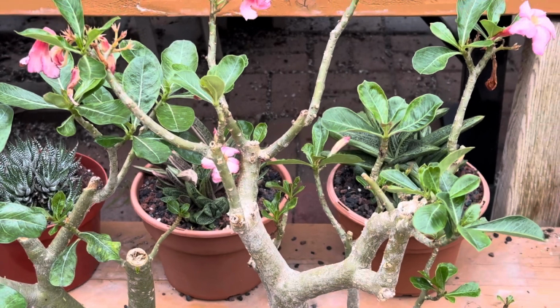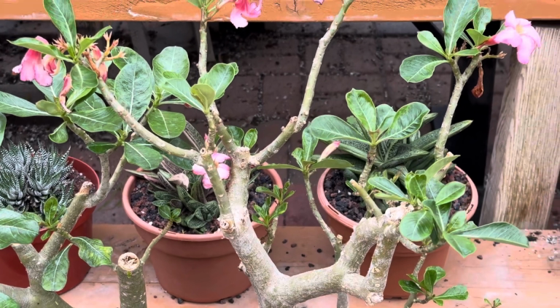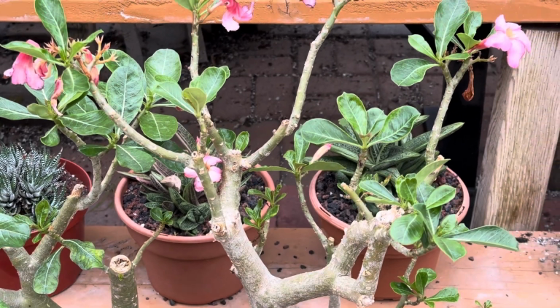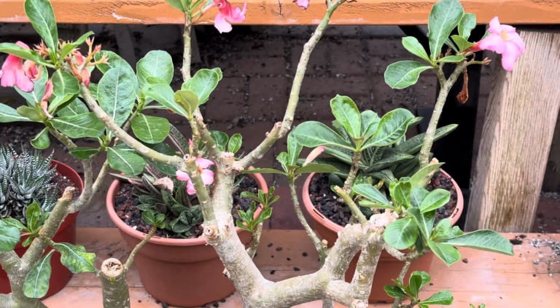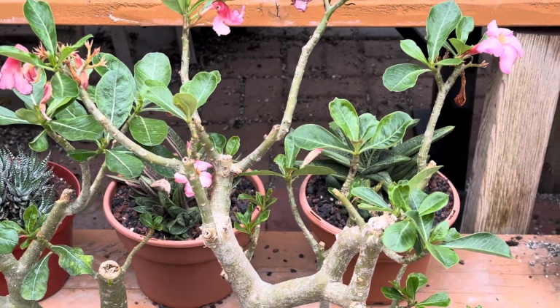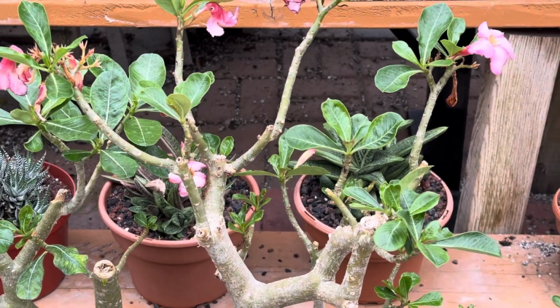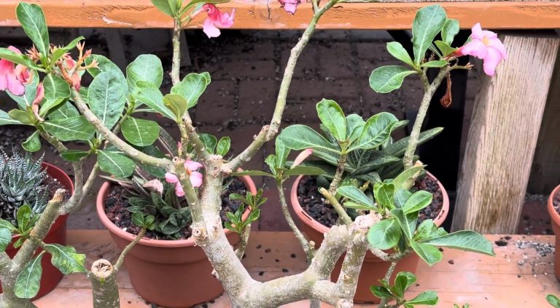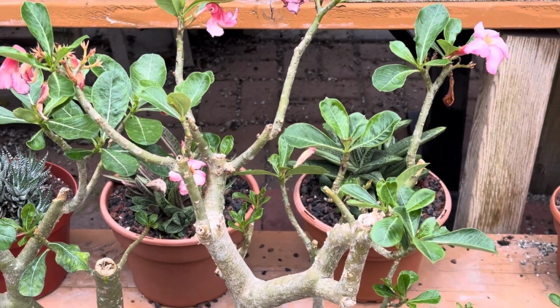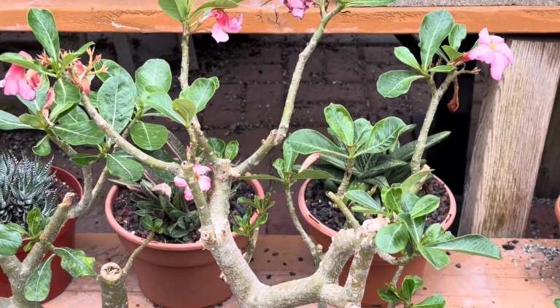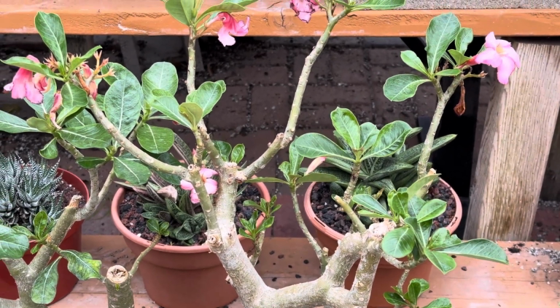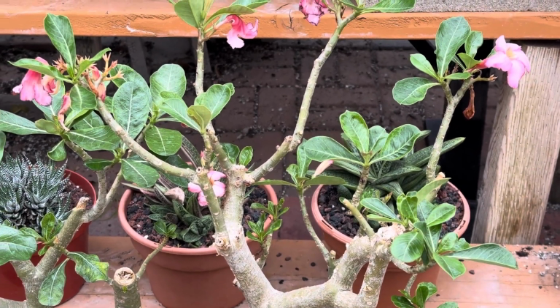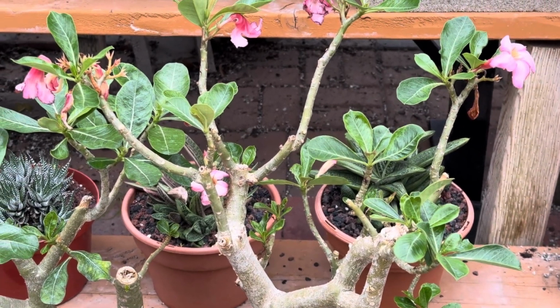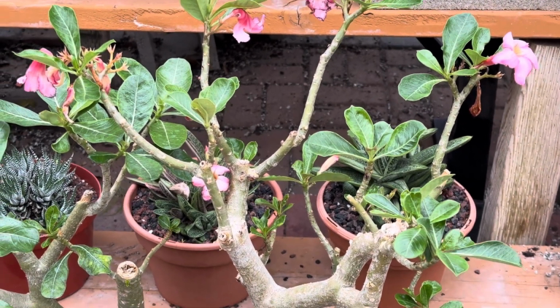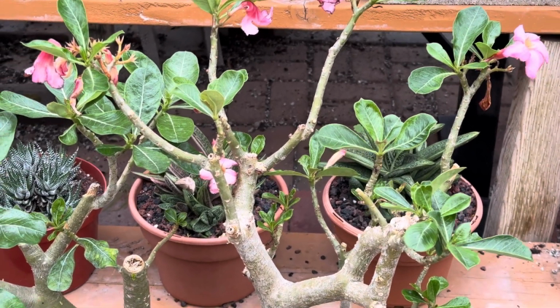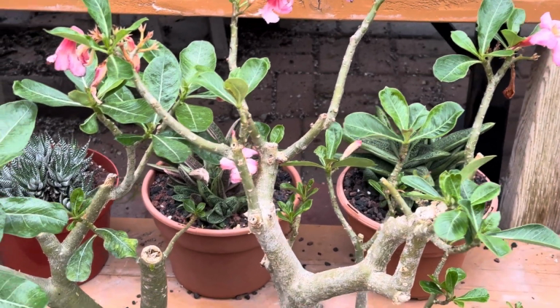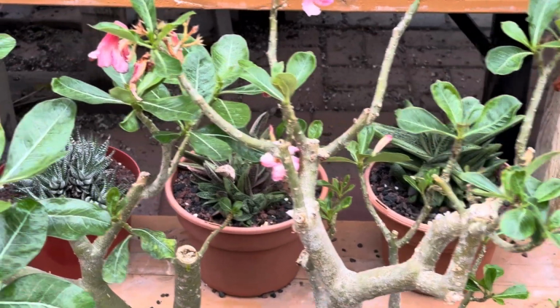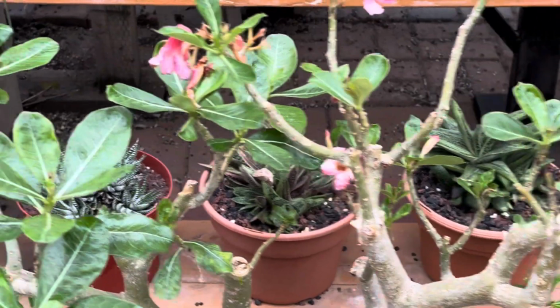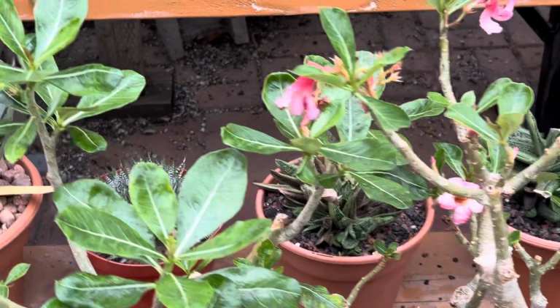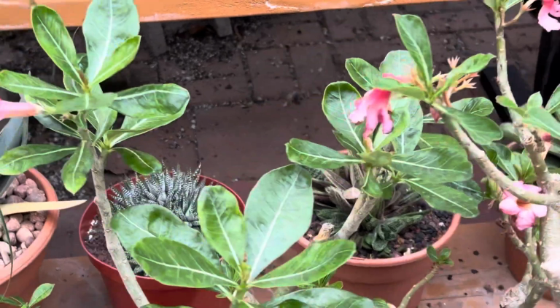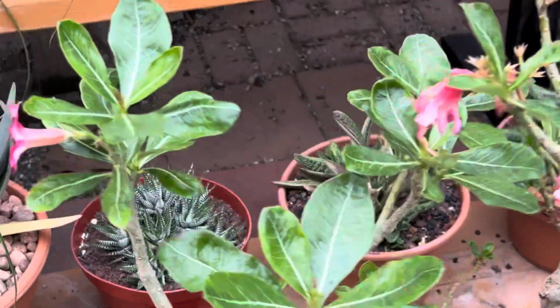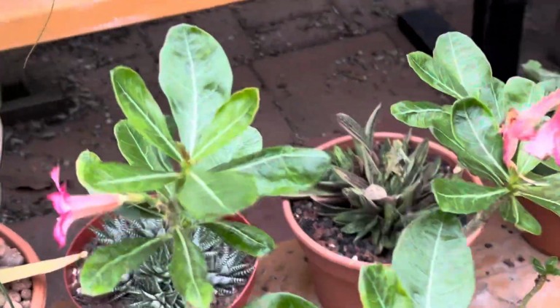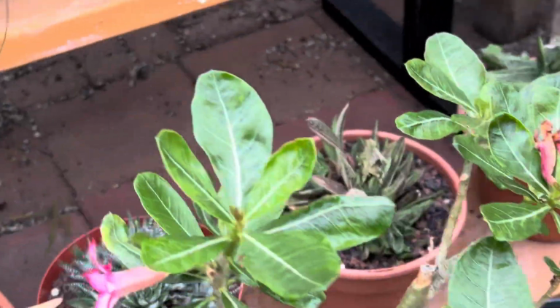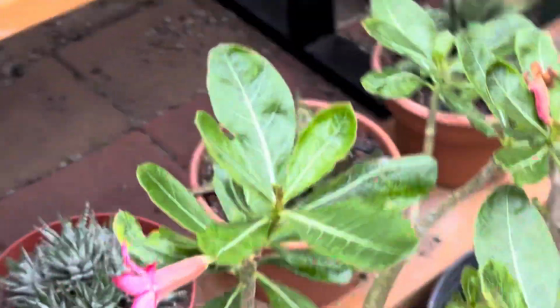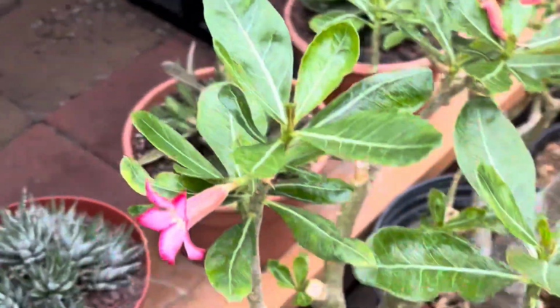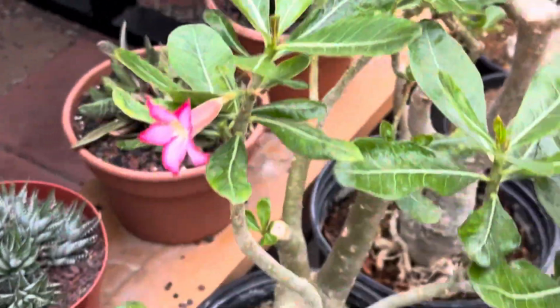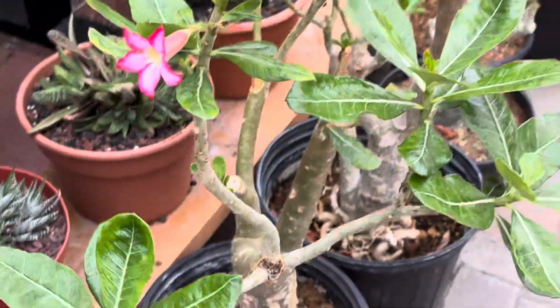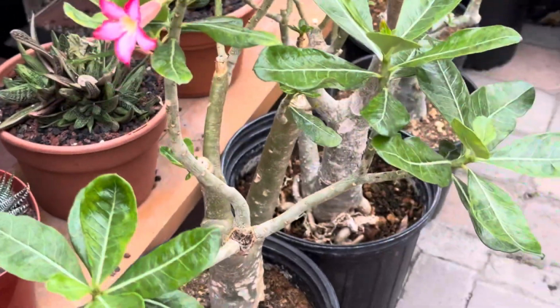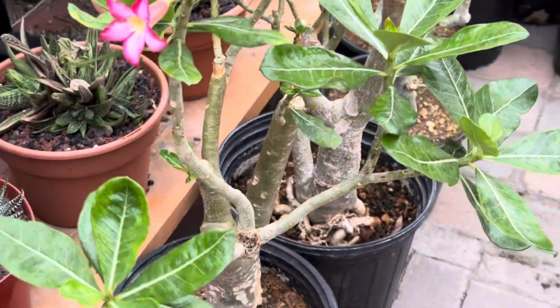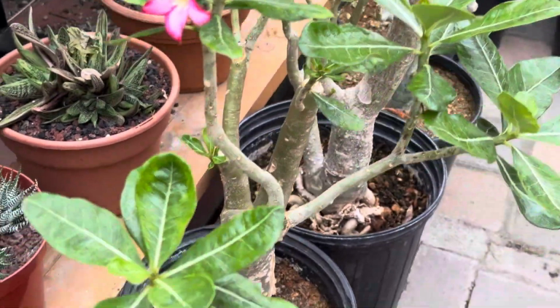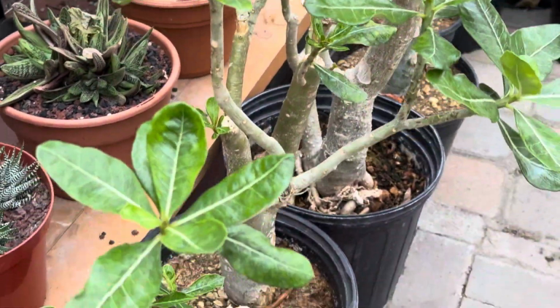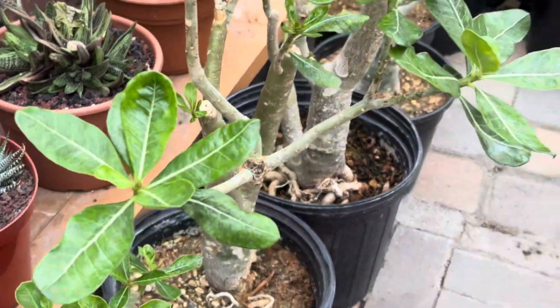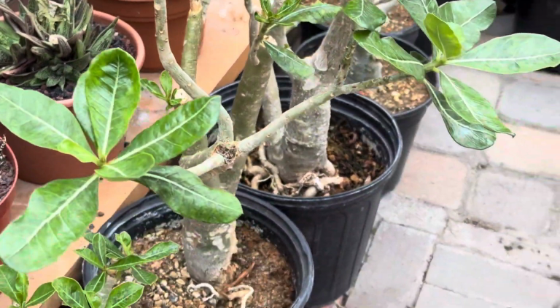This is not a frost or cold hardy plant. You do want to protect it from extreme temperatures. Let me show you some more really pretty and blooming desert rose.